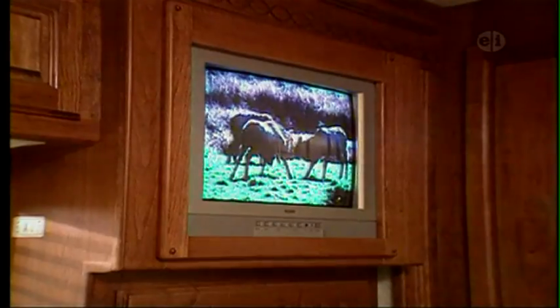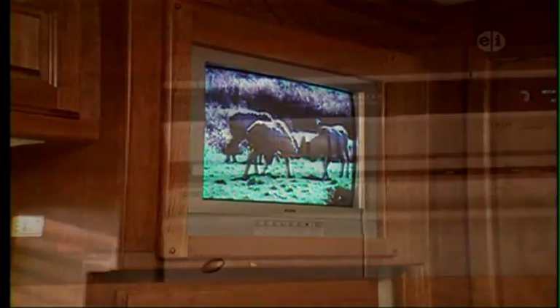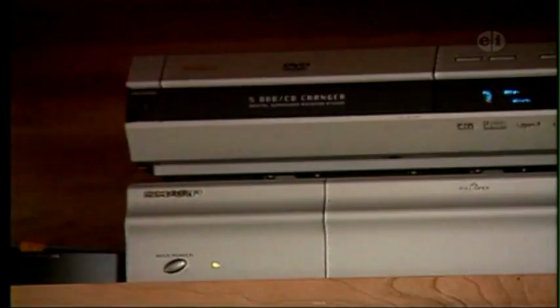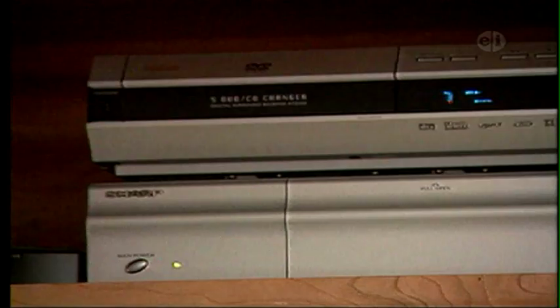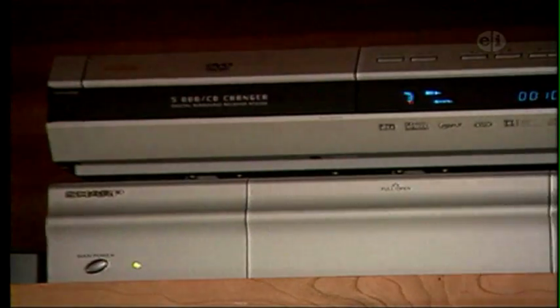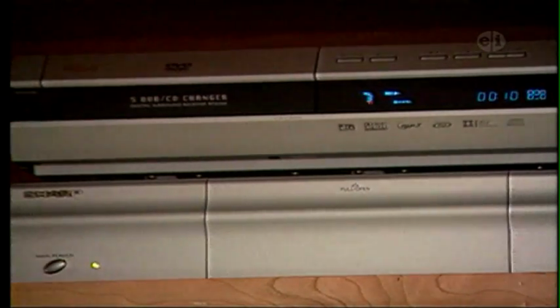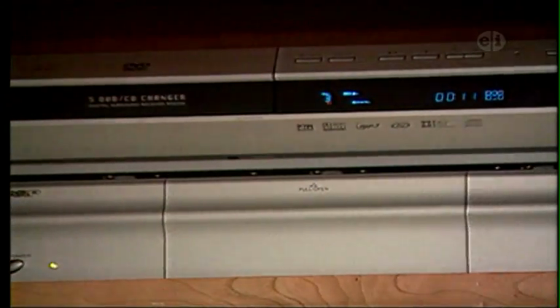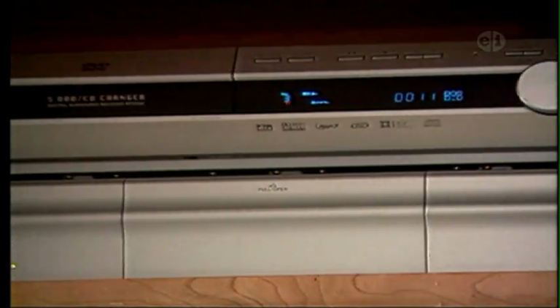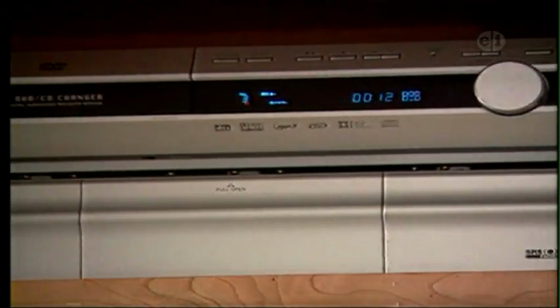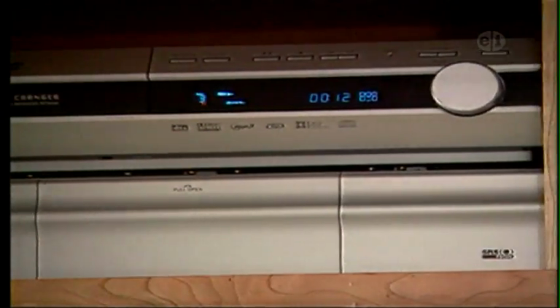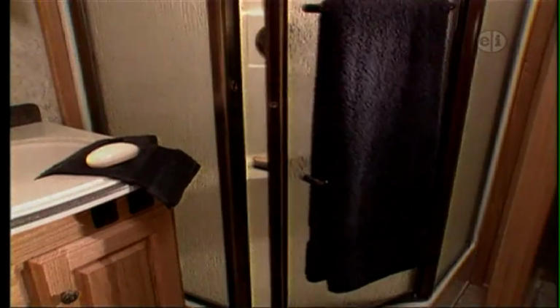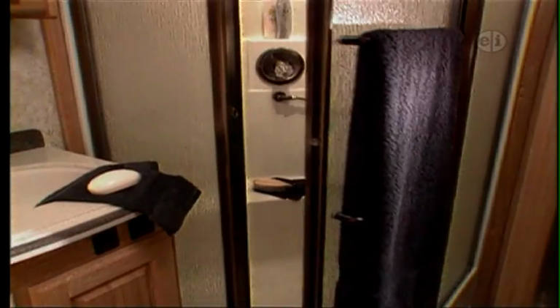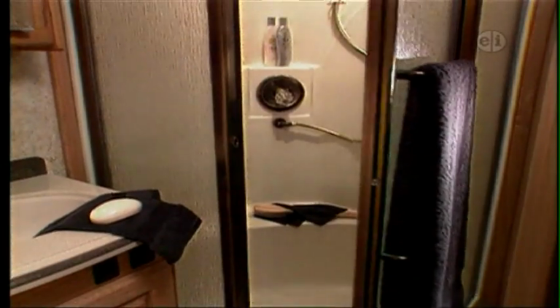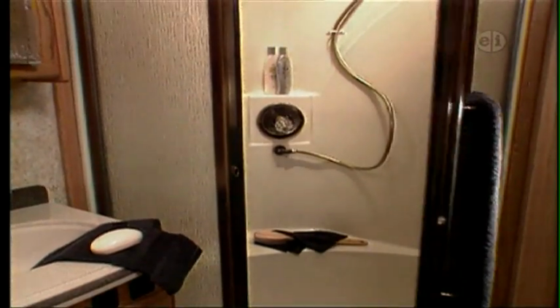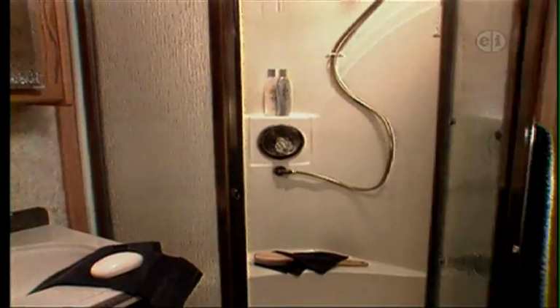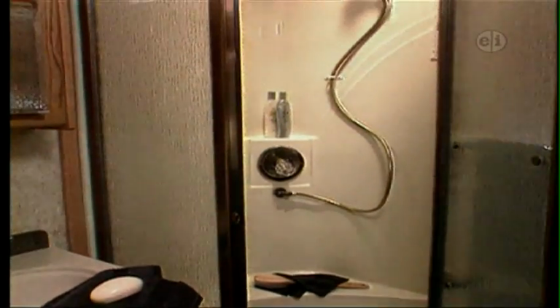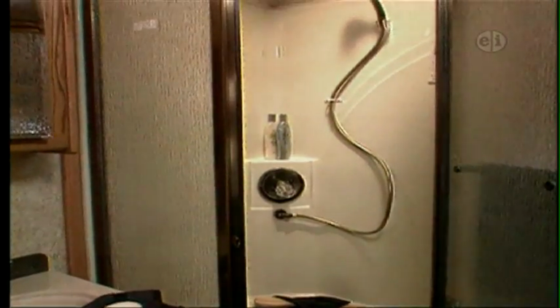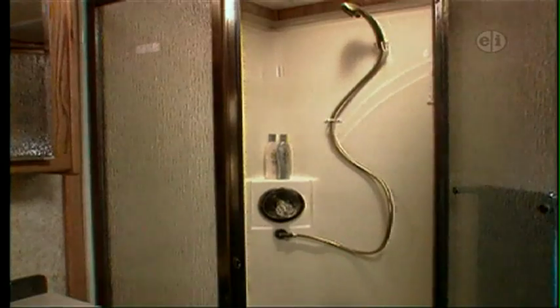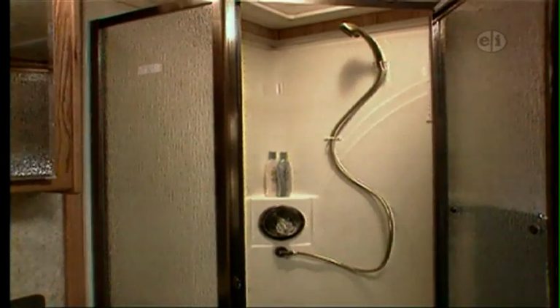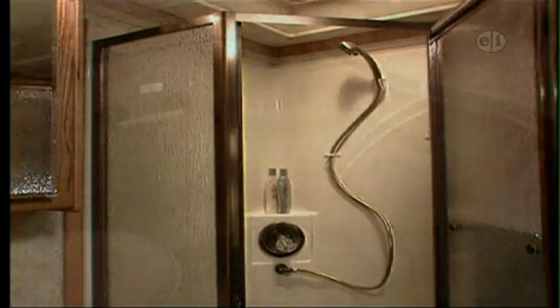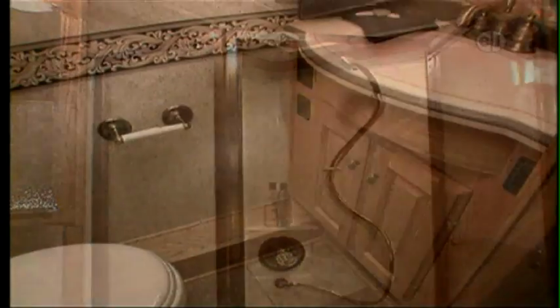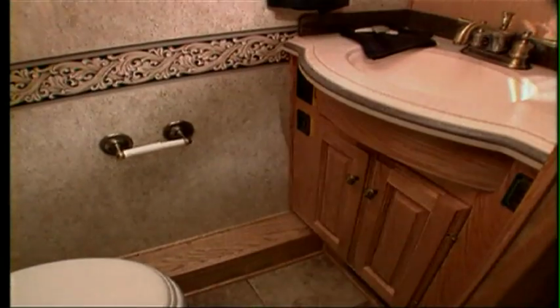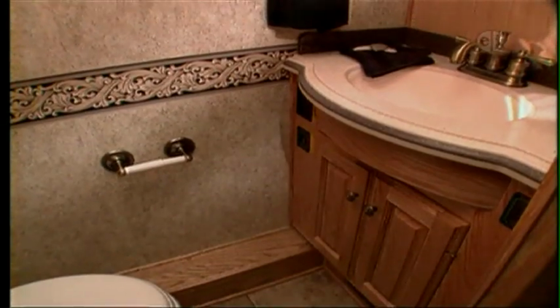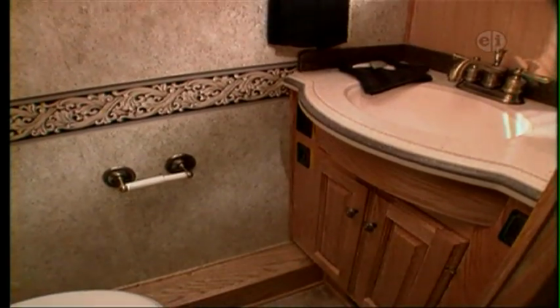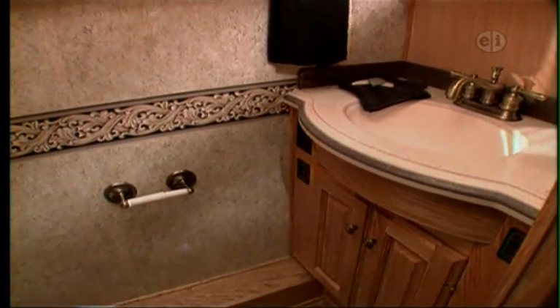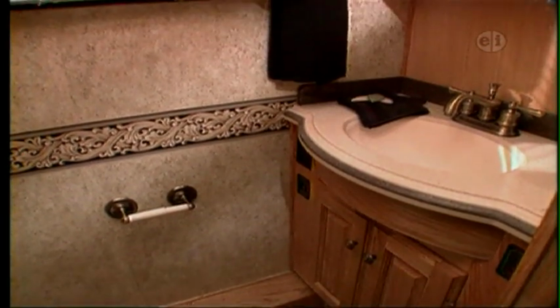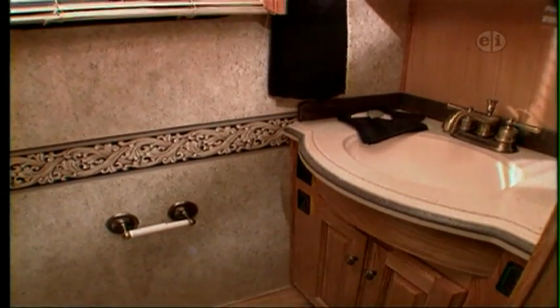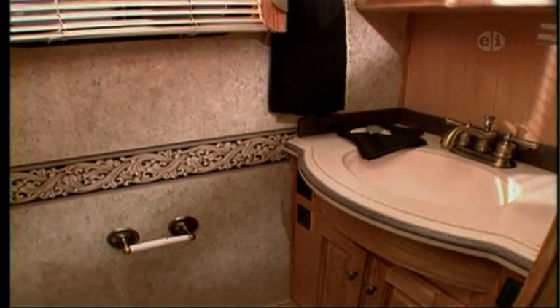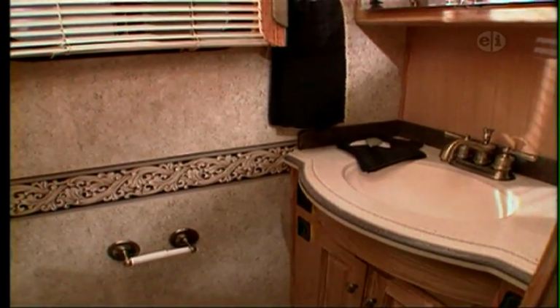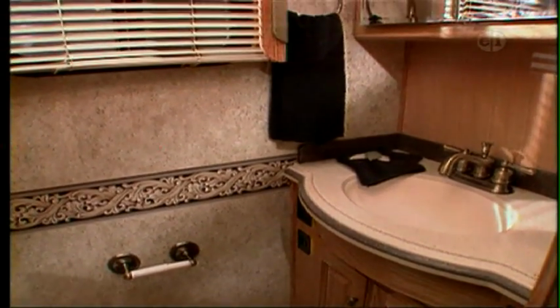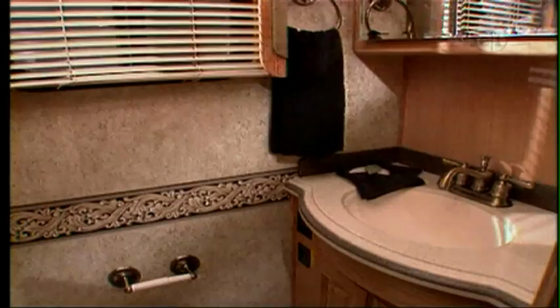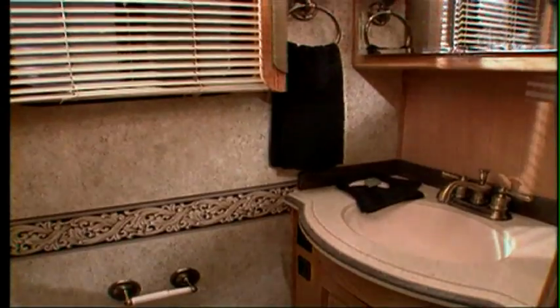When you're ready to relax, the Camelot's entertainment system will not disappoint. The bathroom is highly functional with a seamless one-piece shower with shower bench. All fixtures are finished with satin nickel trim for that added touch of luxury.